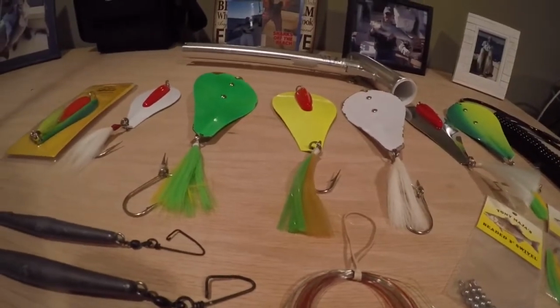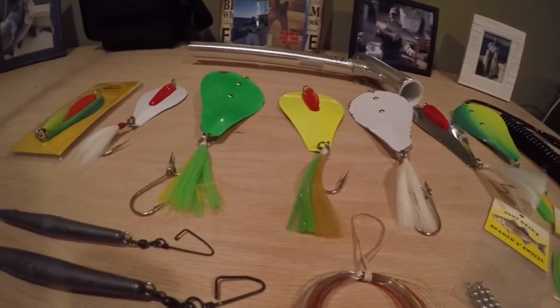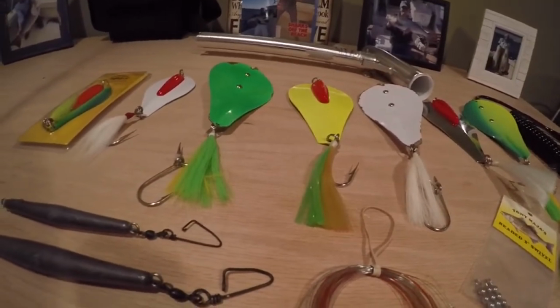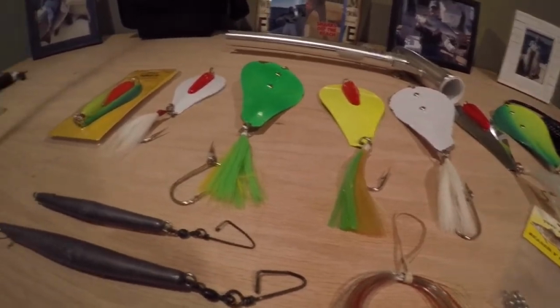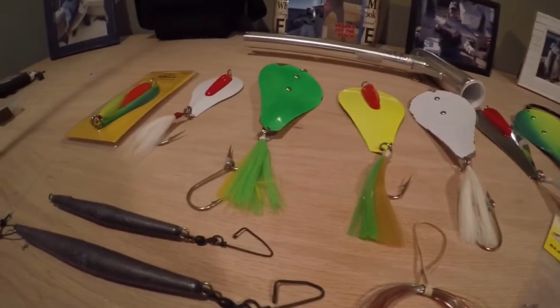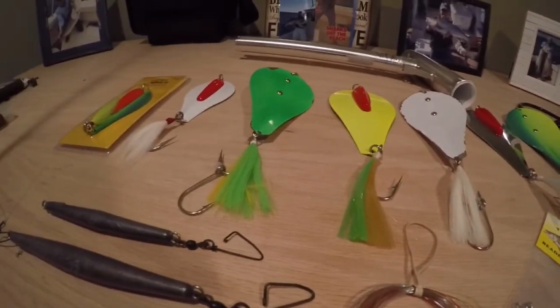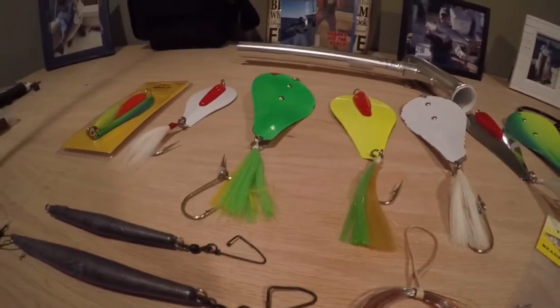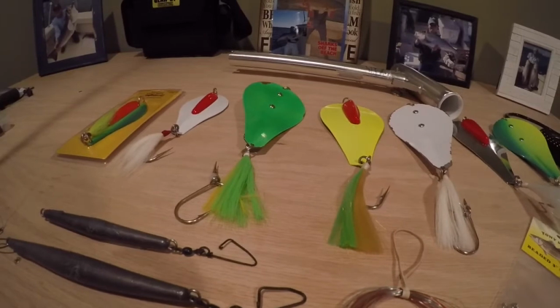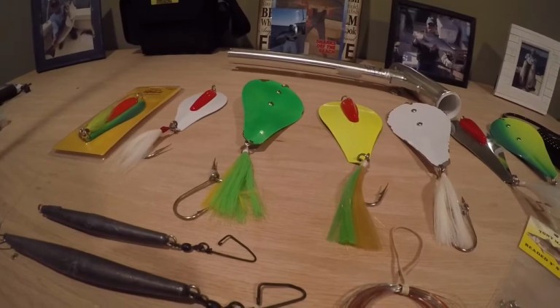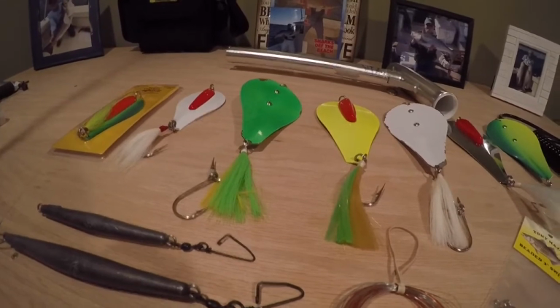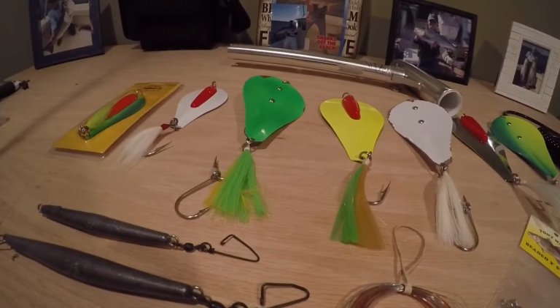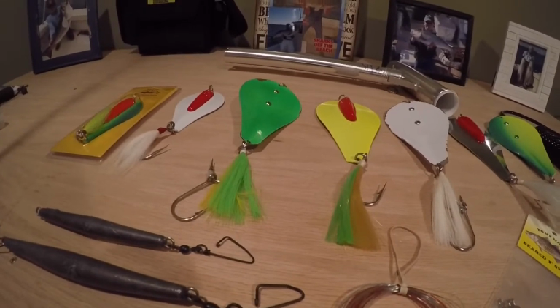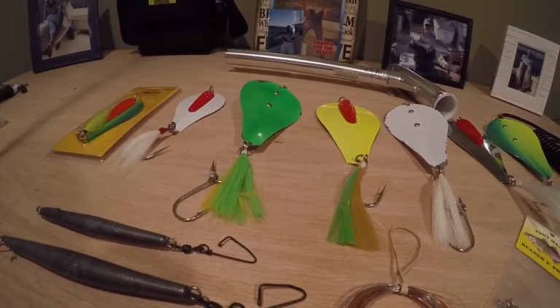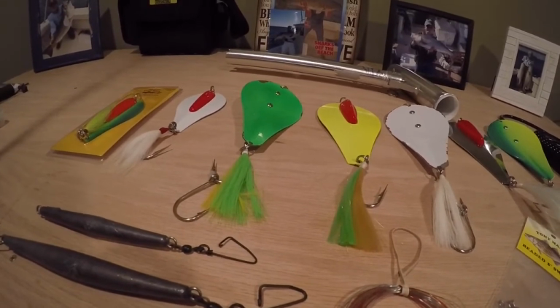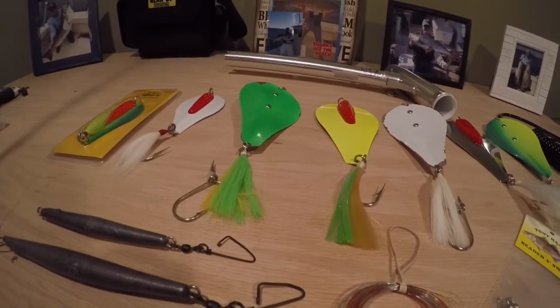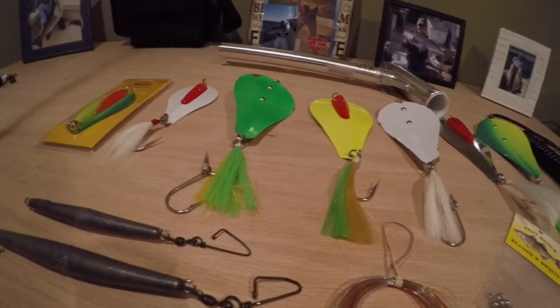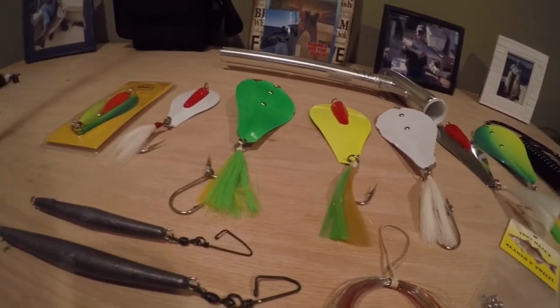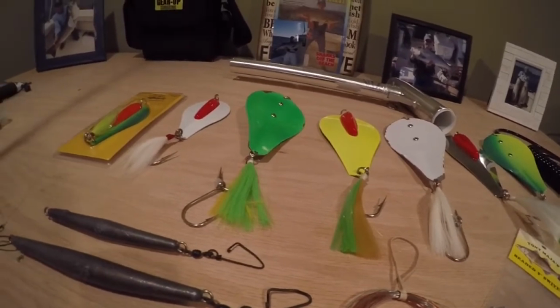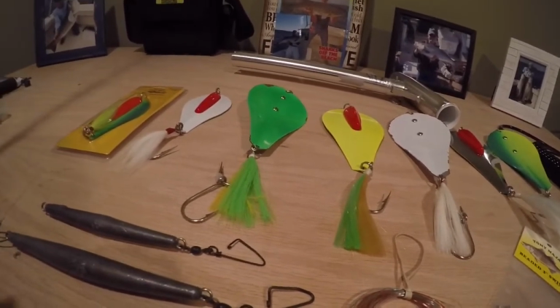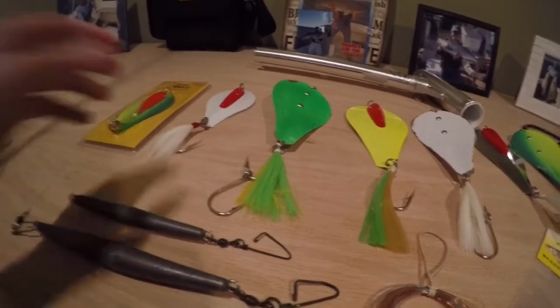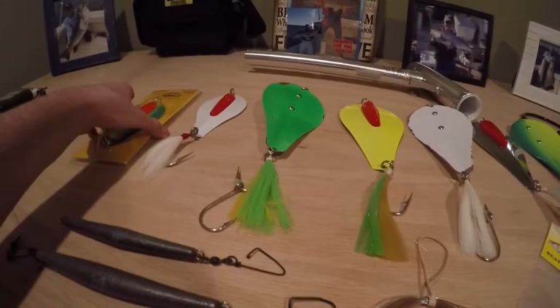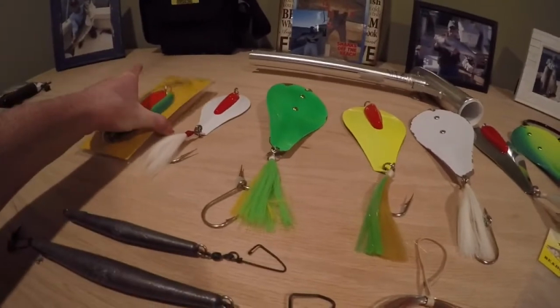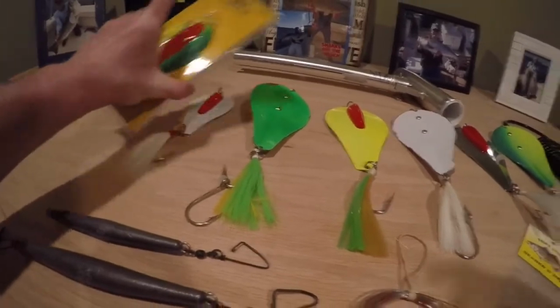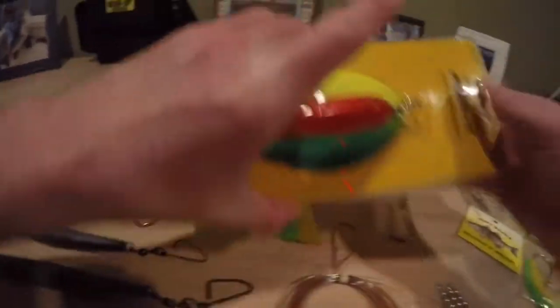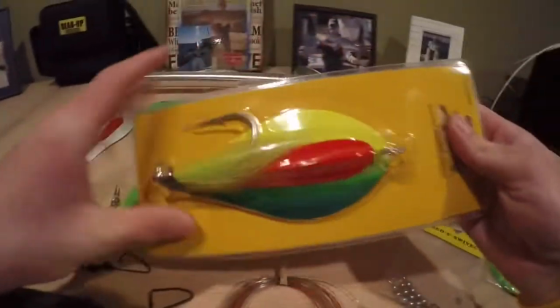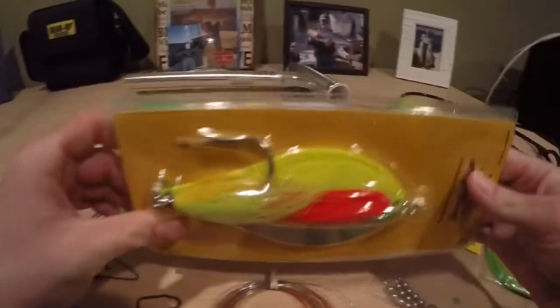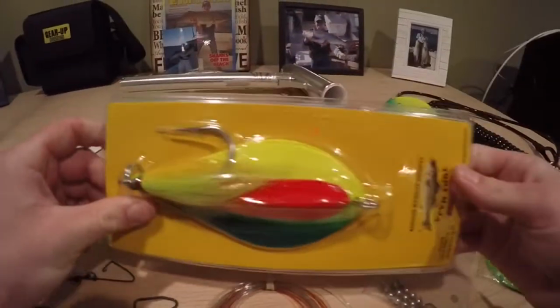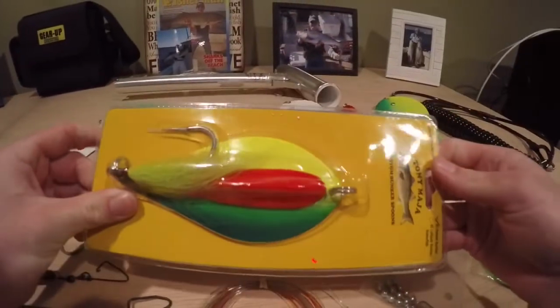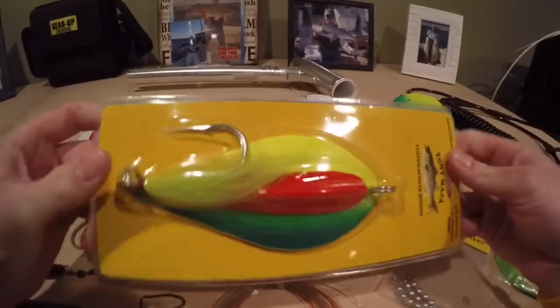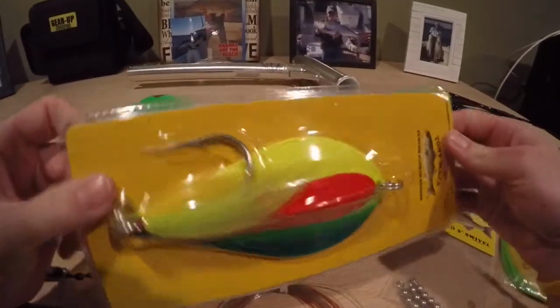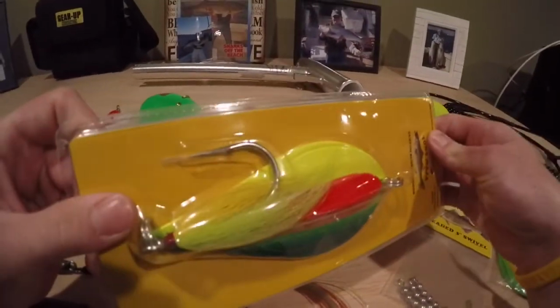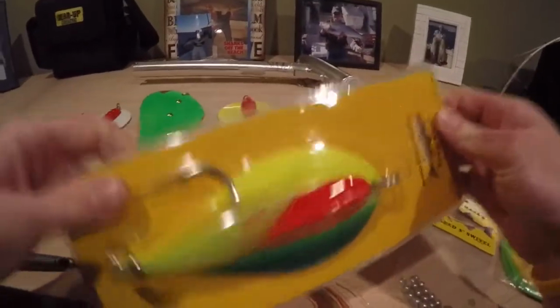Tony makes four different sizes of Bunker Spoons, depending on the size of the bait fish that's in the area — your number one through four. First off we have the number one, this is the smallest size that Tony makes, and it's for Peanut Bunker.